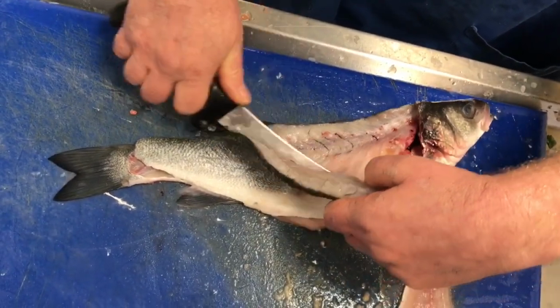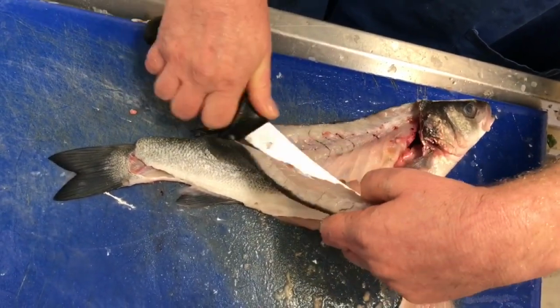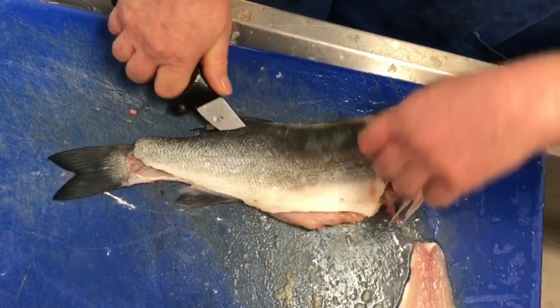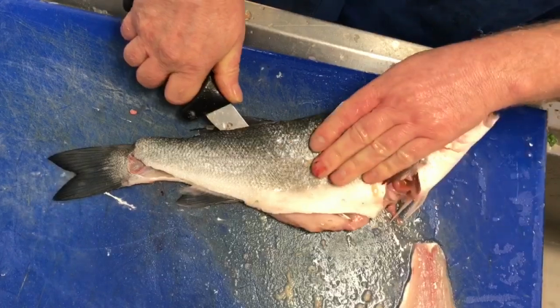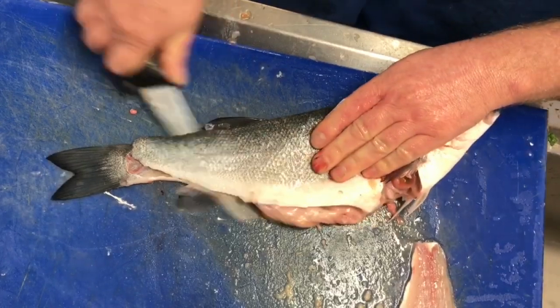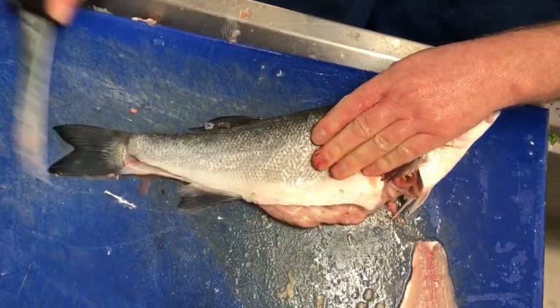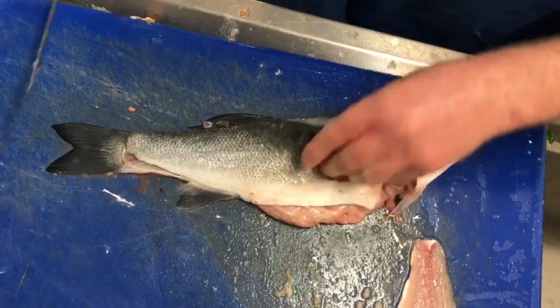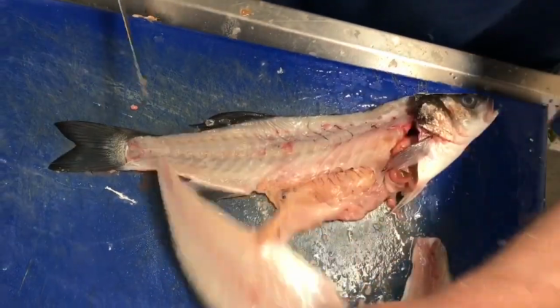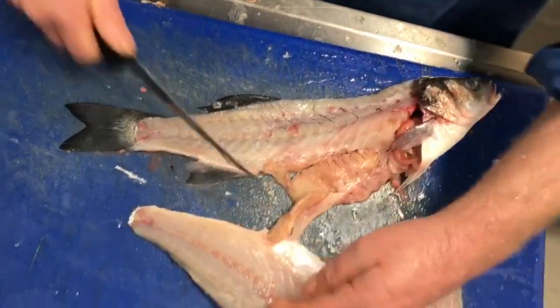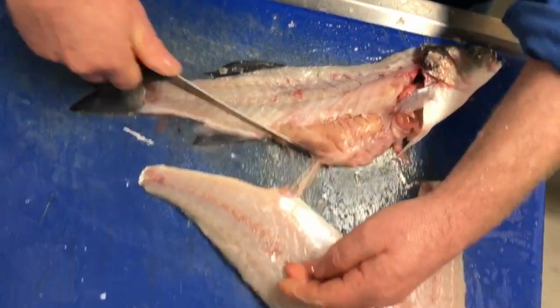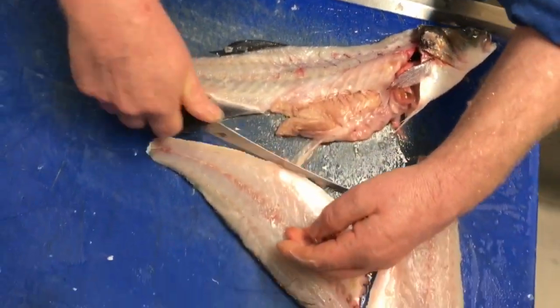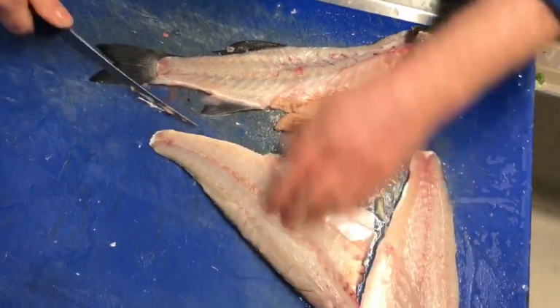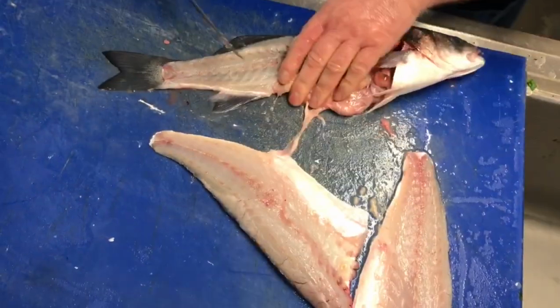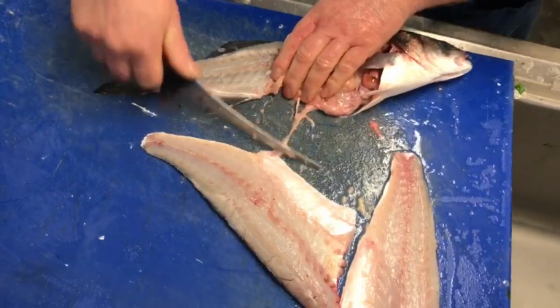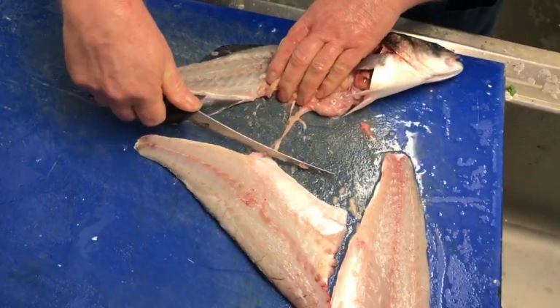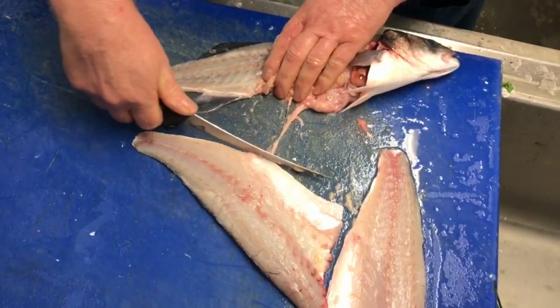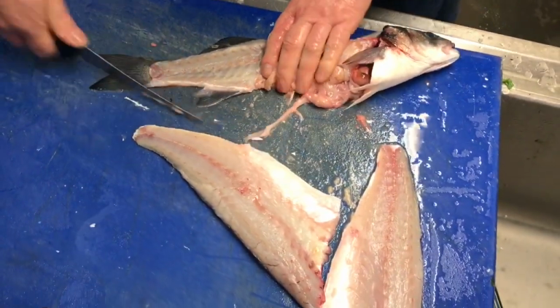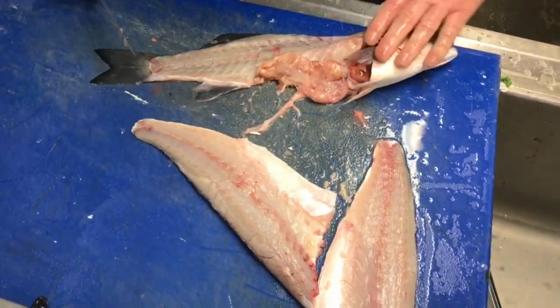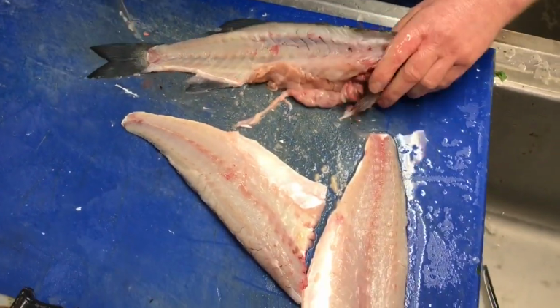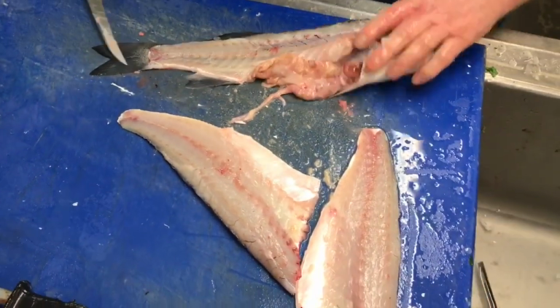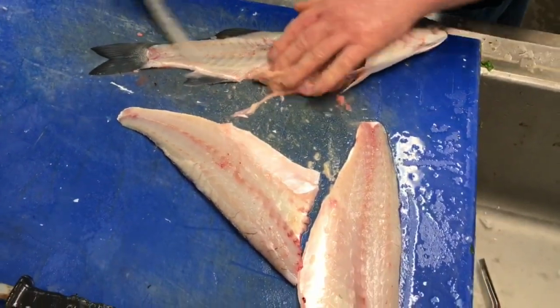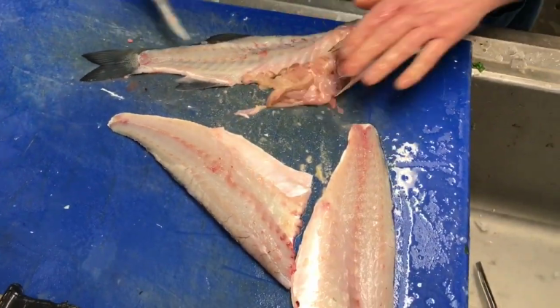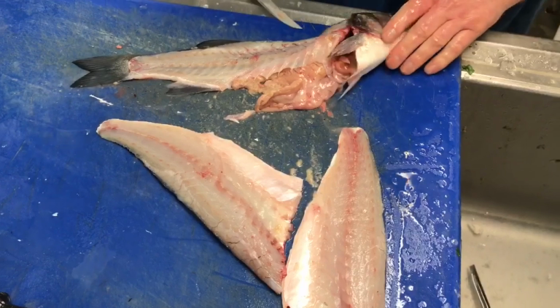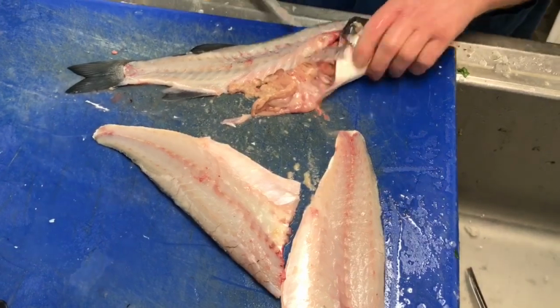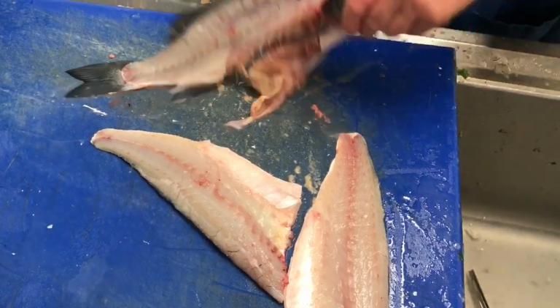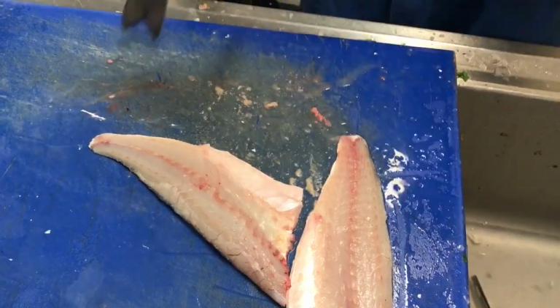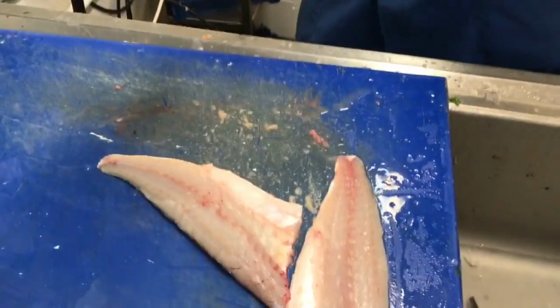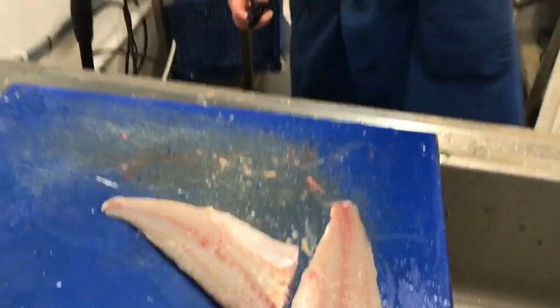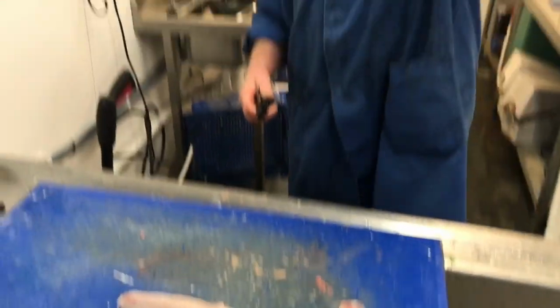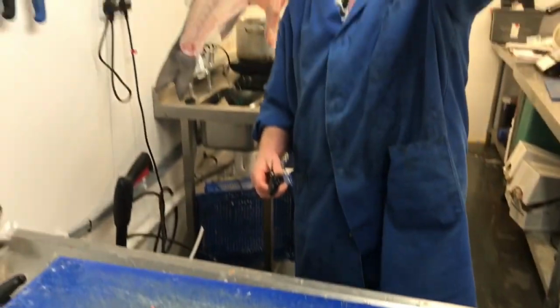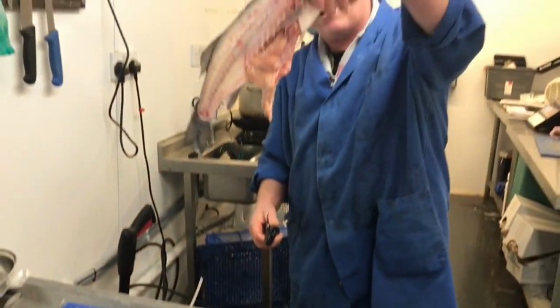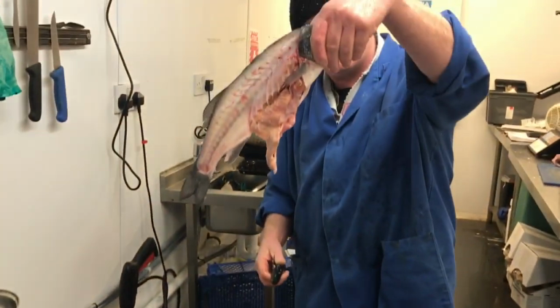Obviously a speed filleter would do this a lot quicker, but I'm not really trying to be fast. There it is. You can see the backbone's clean right through.